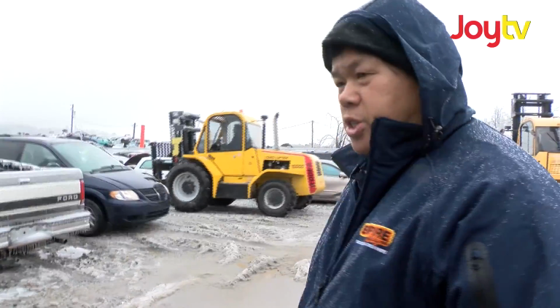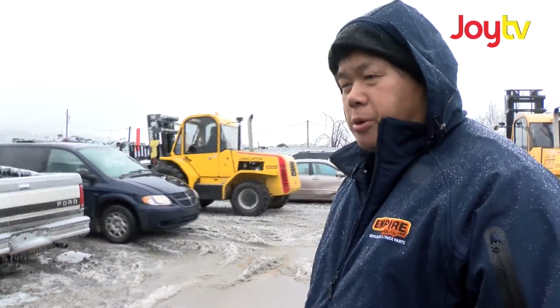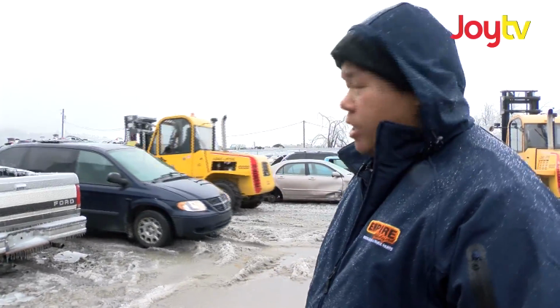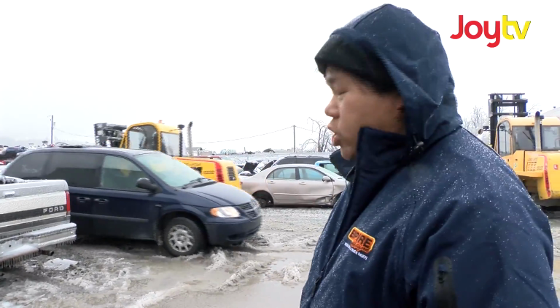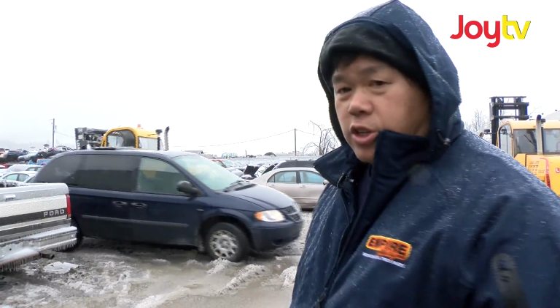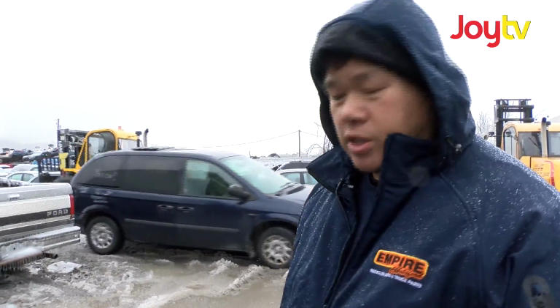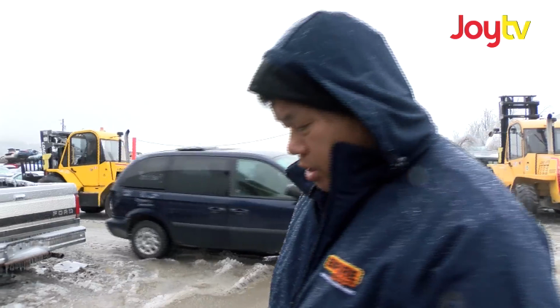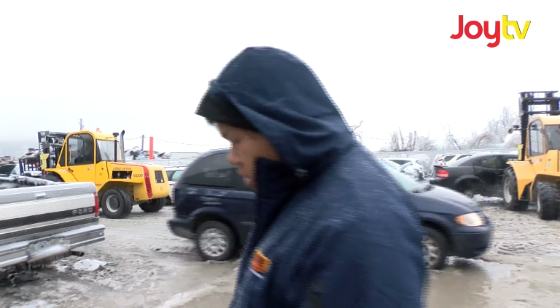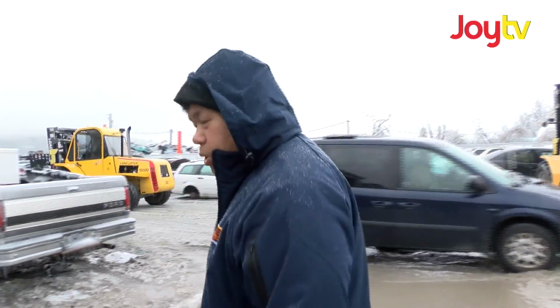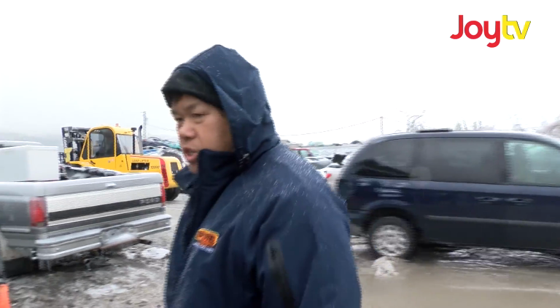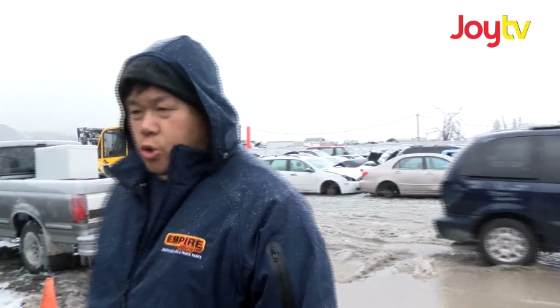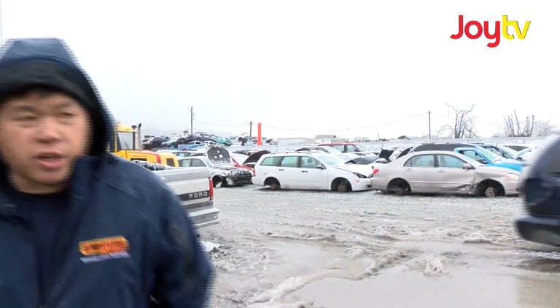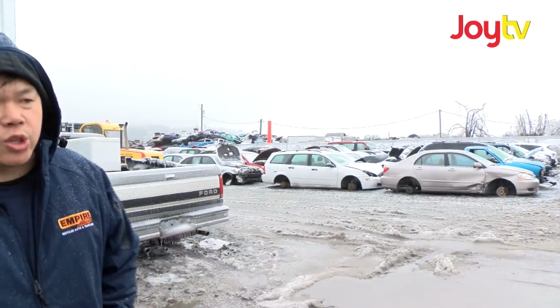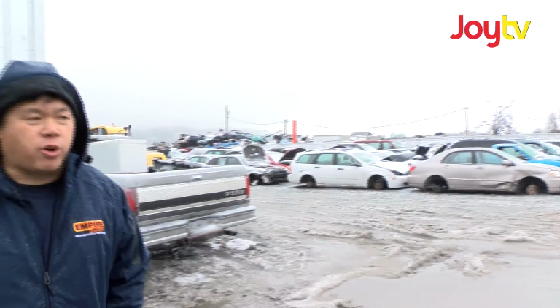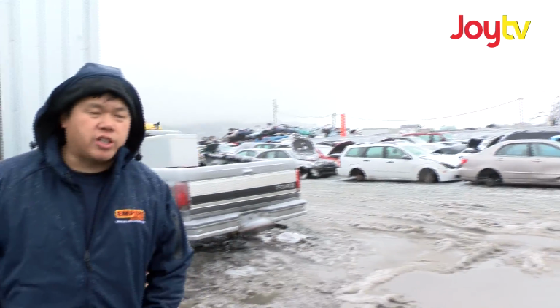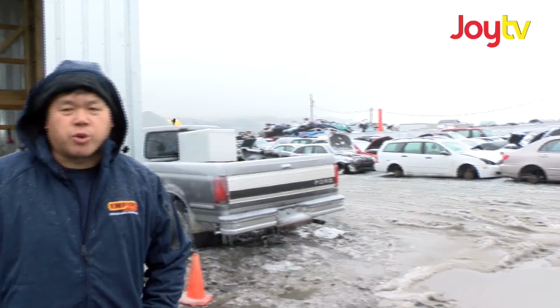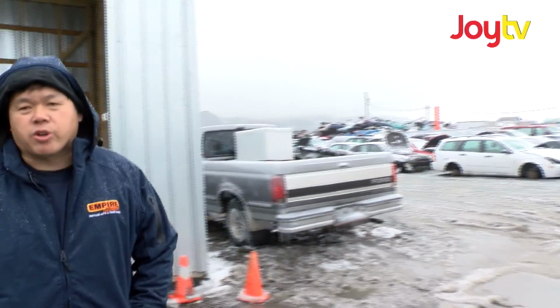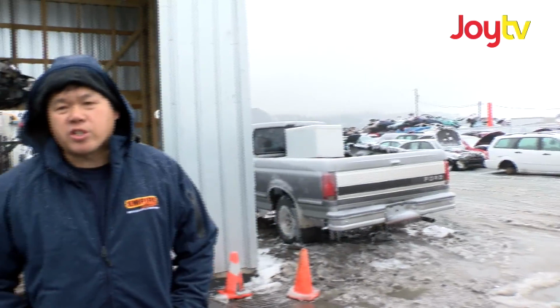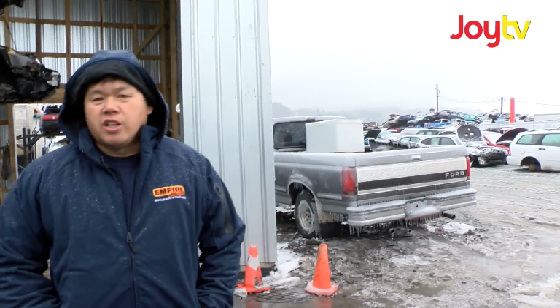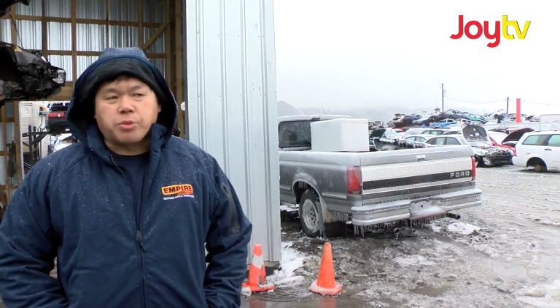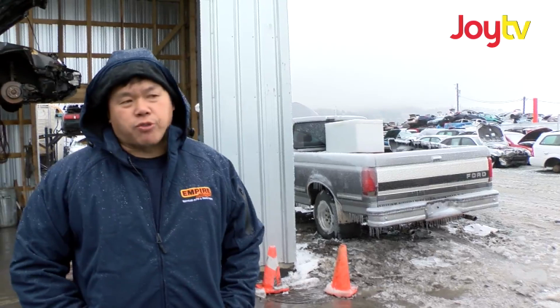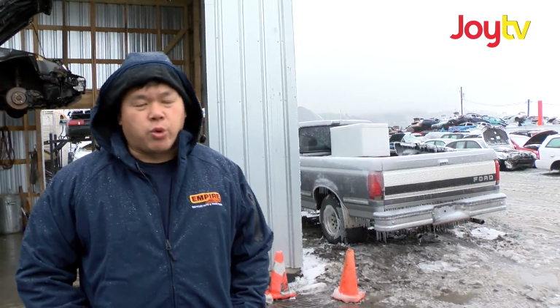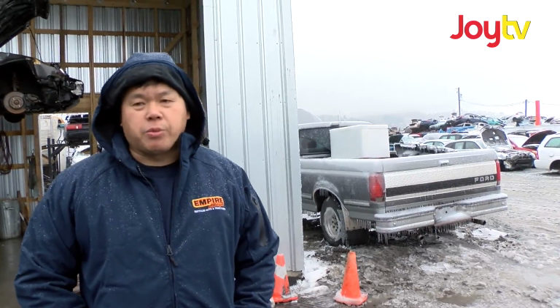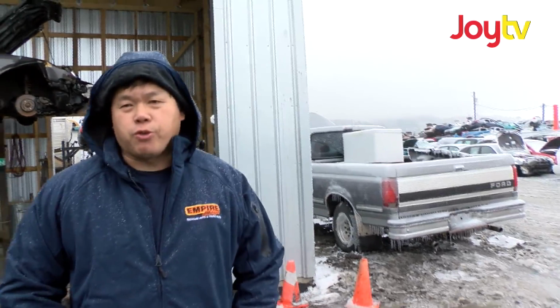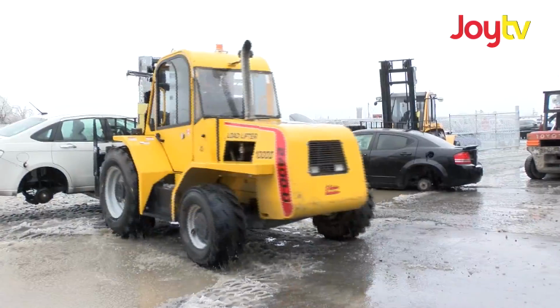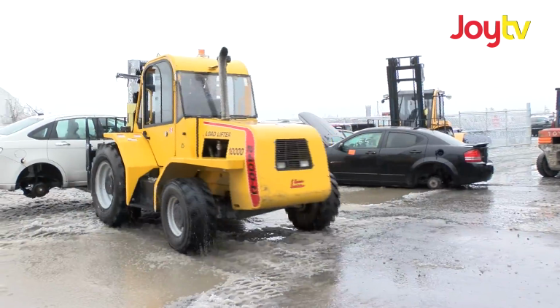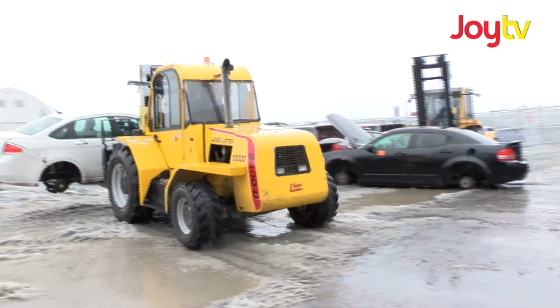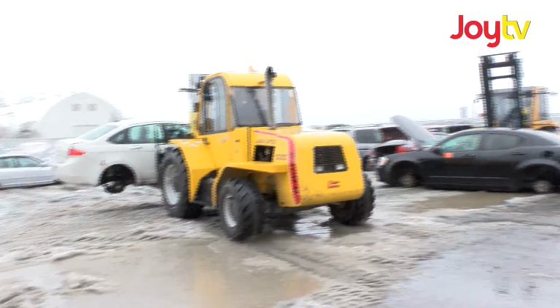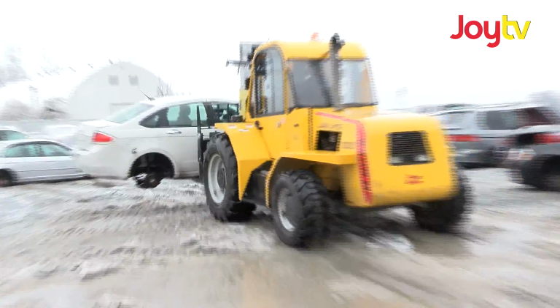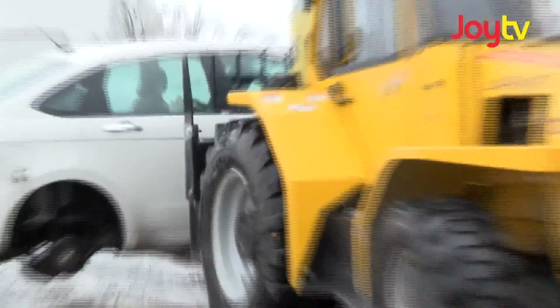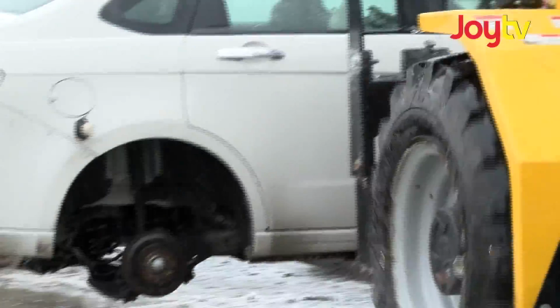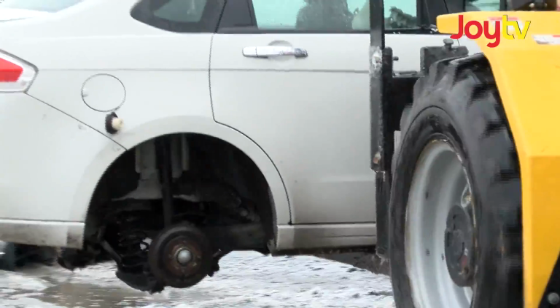Richmond Steel will be coming in and crushing those vehicles. We usually crush — if we bring 300 cars in, we'll crush 300 cars. Last month we crushed 420; we brought 420 cars in. So this month we'll be about the same, about 400 cars.